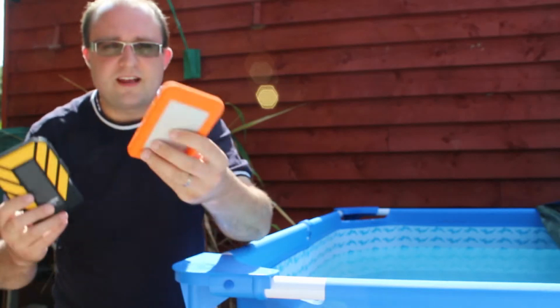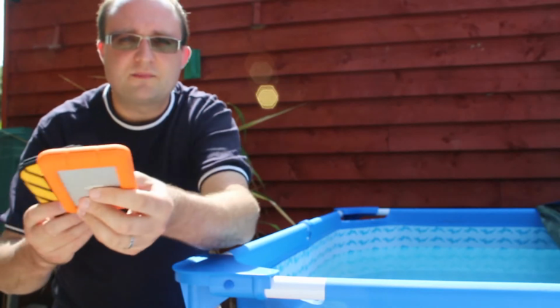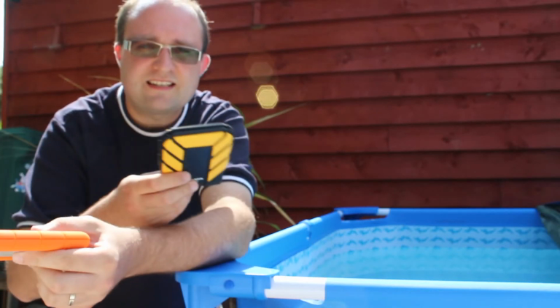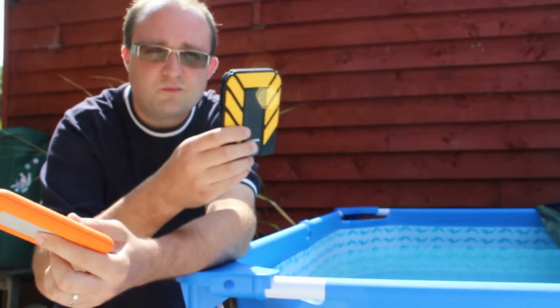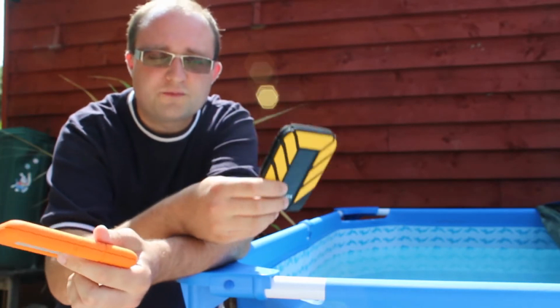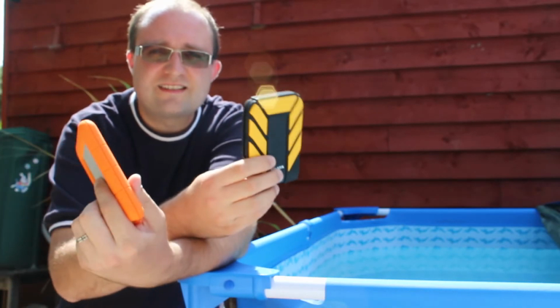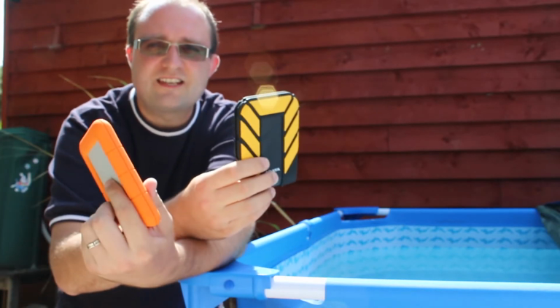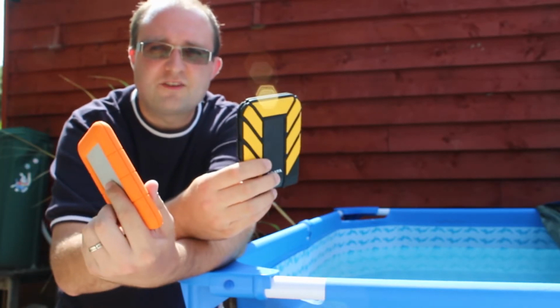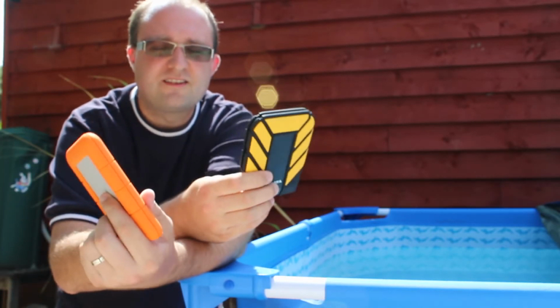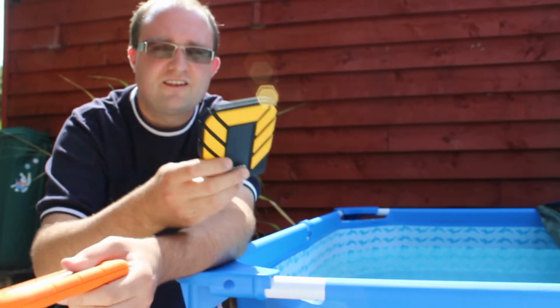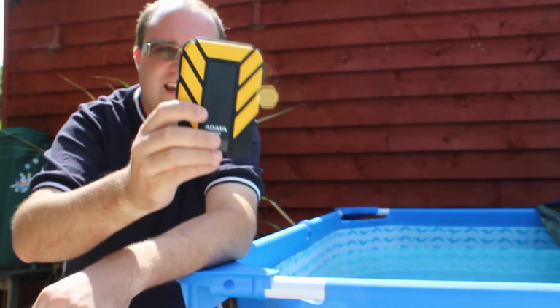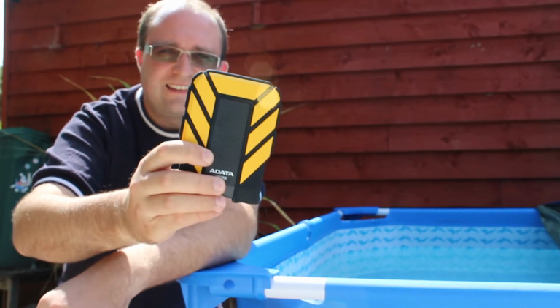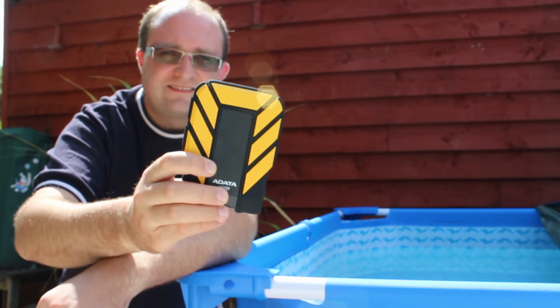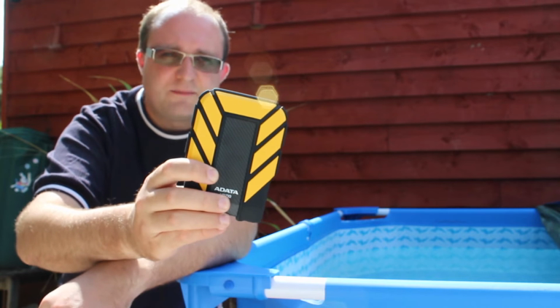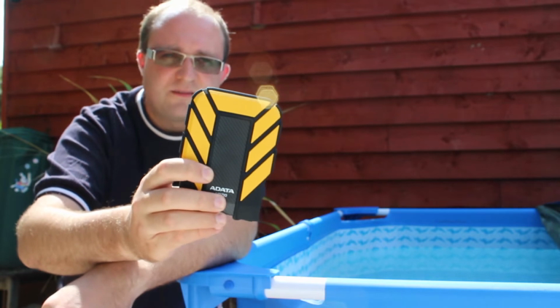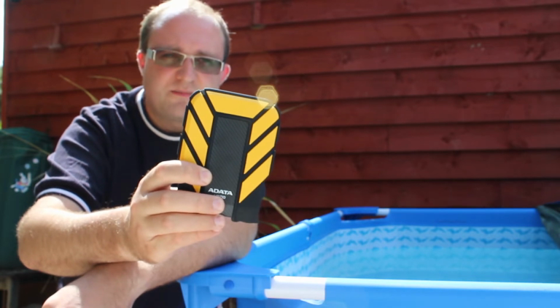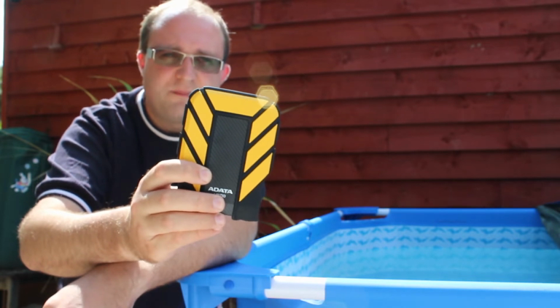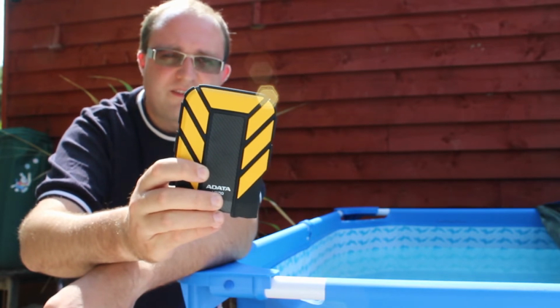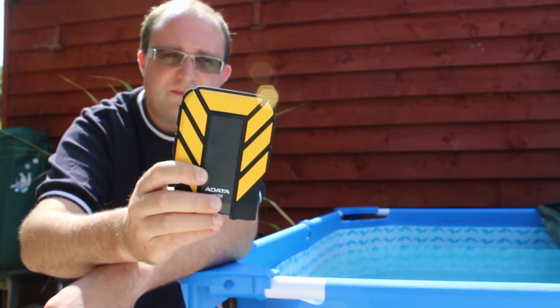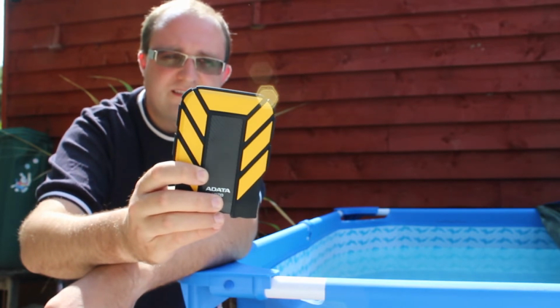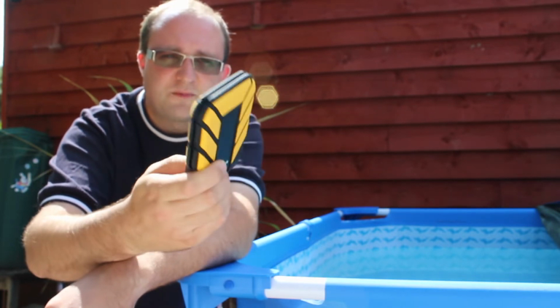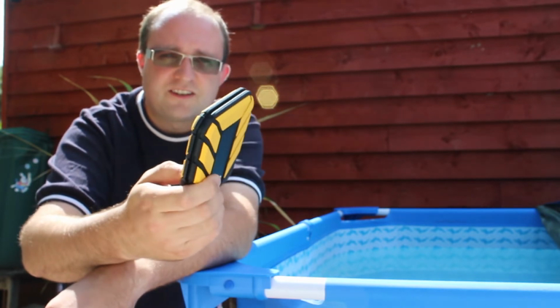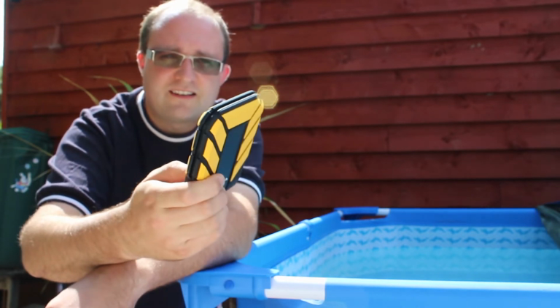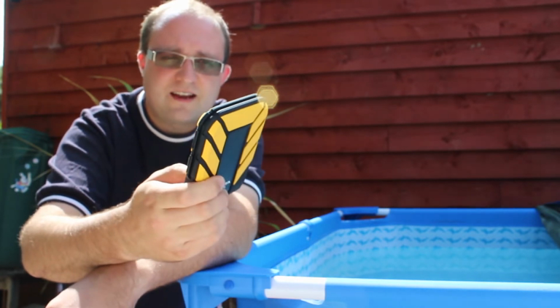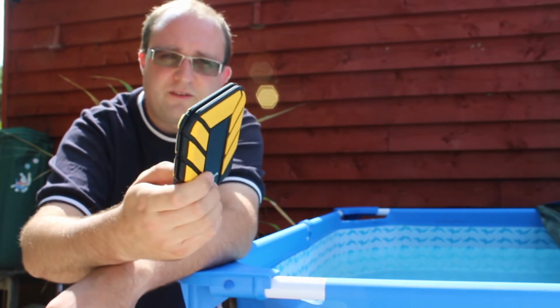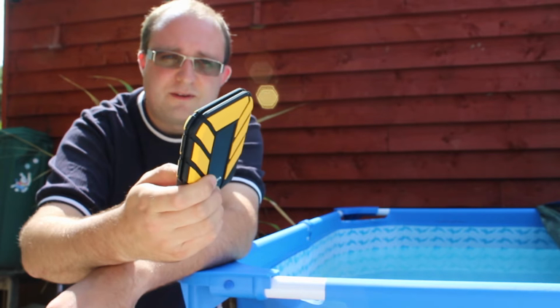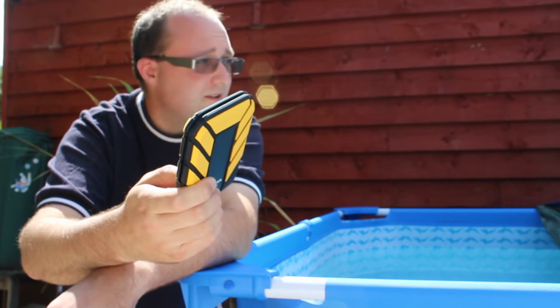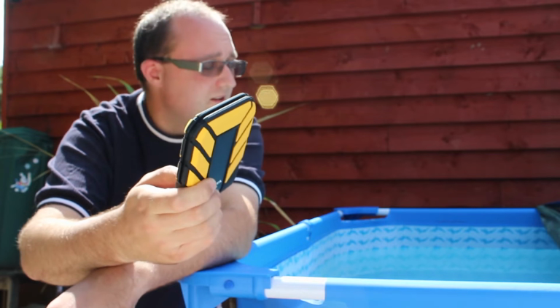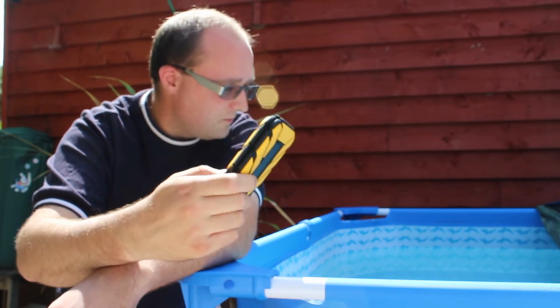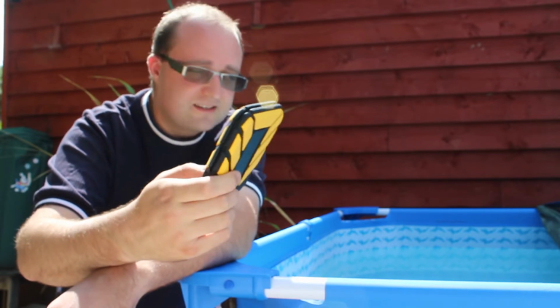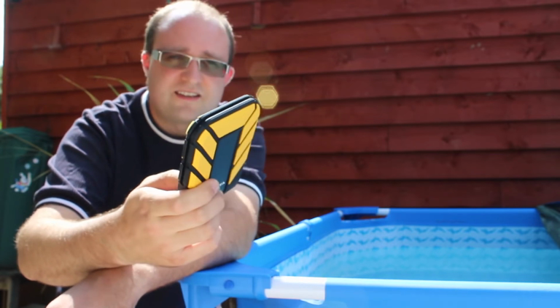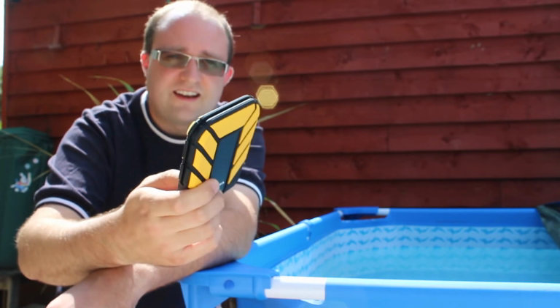Today we're going to be testing the water resistance of these two drives. The ADATA claims to be submersible 1 meter for 30 minutes, so we're just going to go ahead and test that — maybe not 30 minutes, but we're going to submerse it in here.